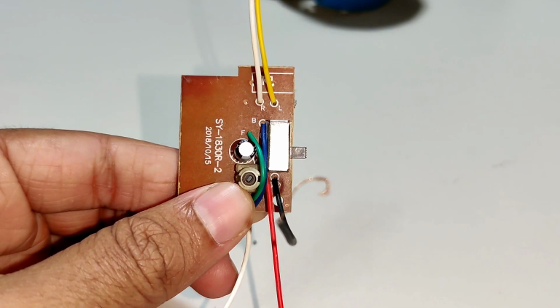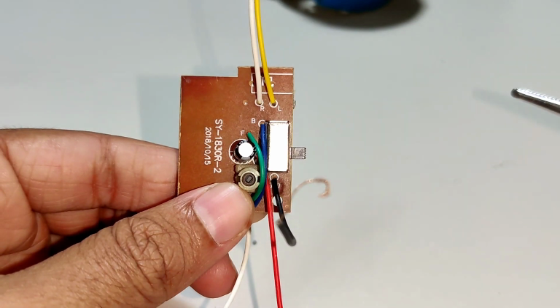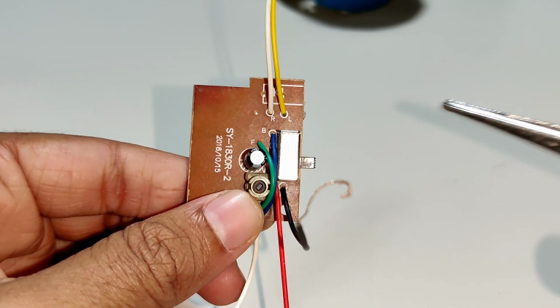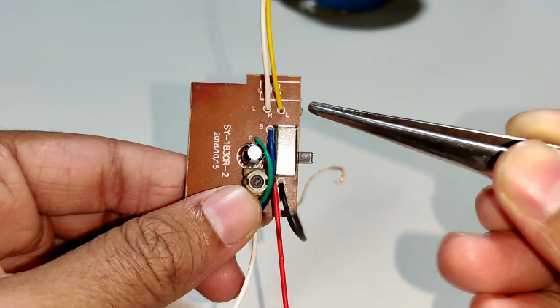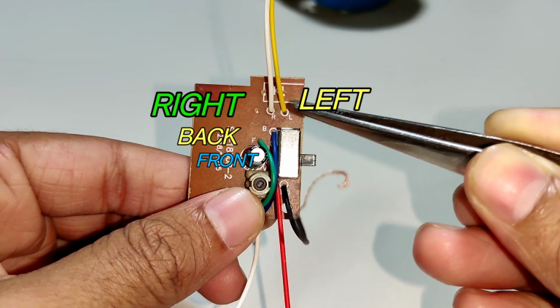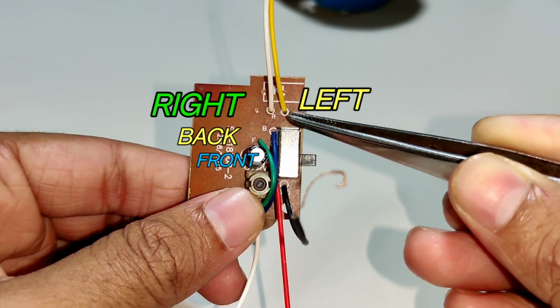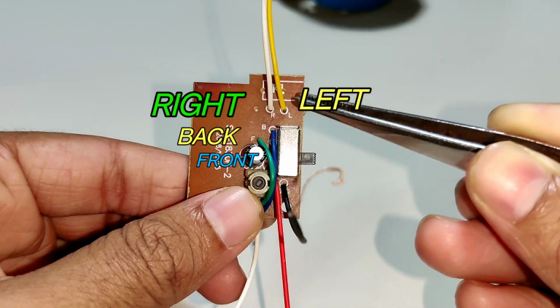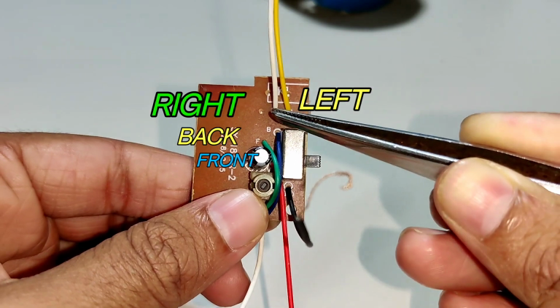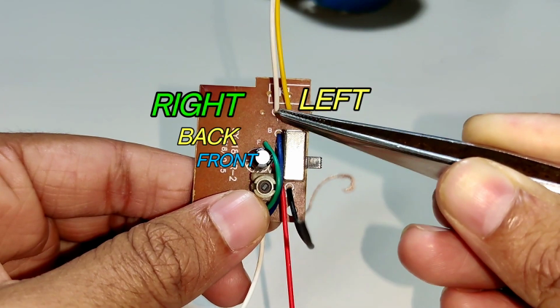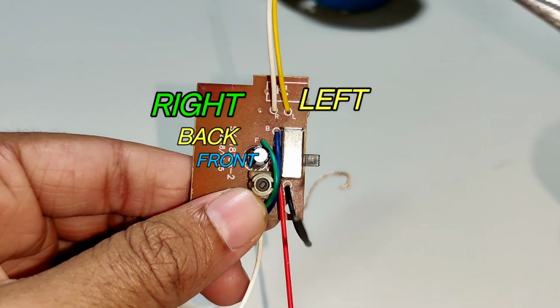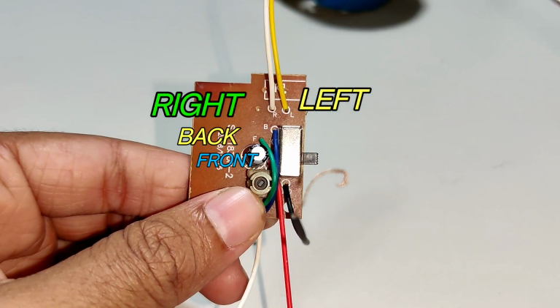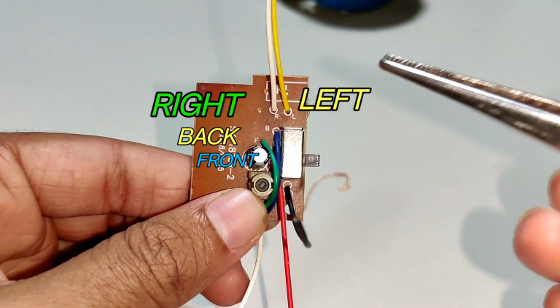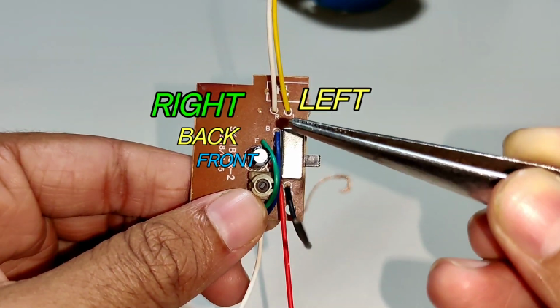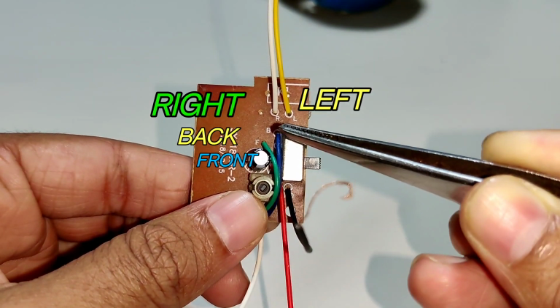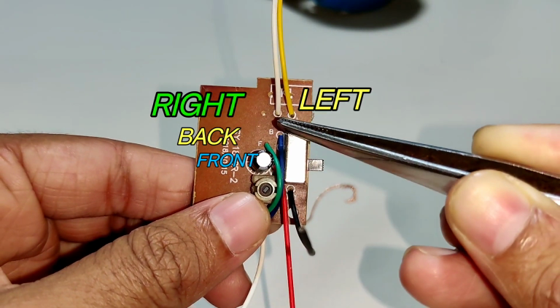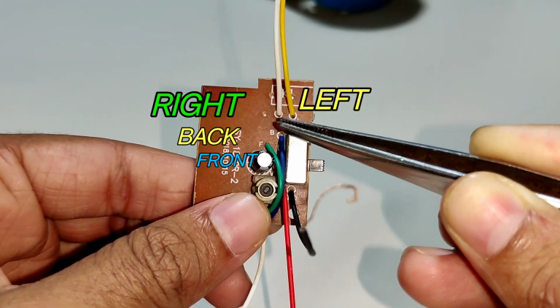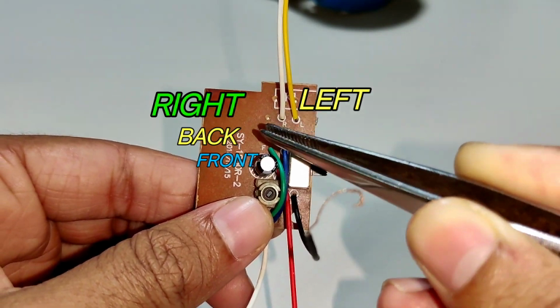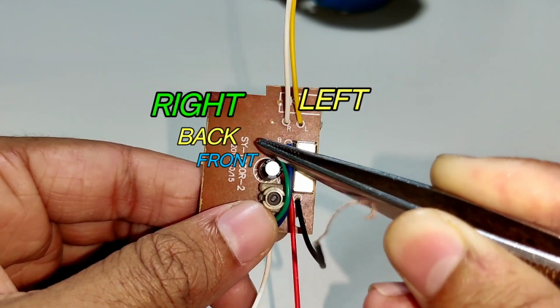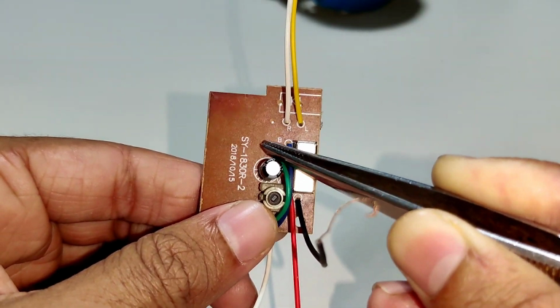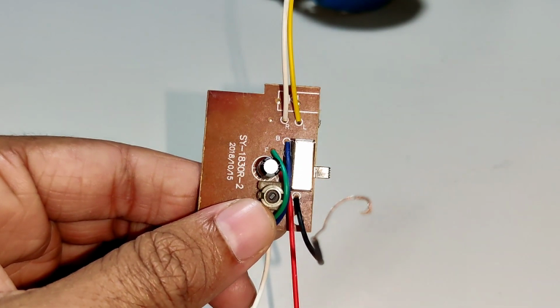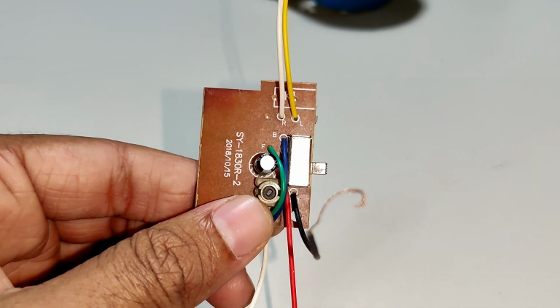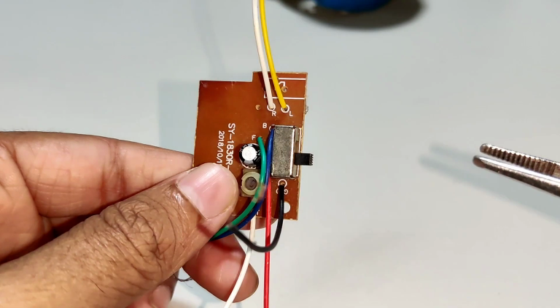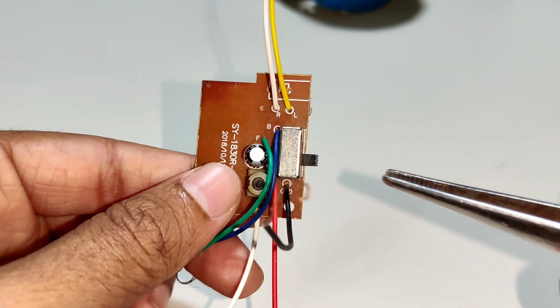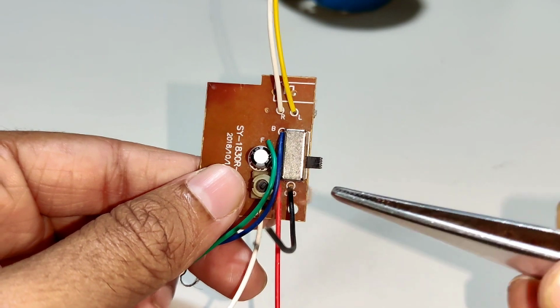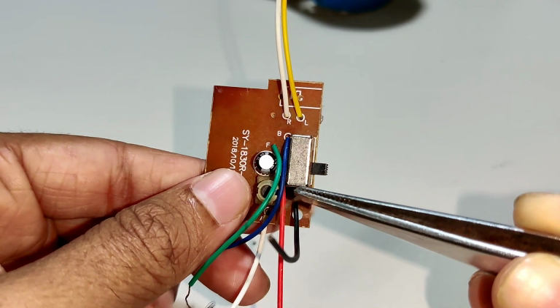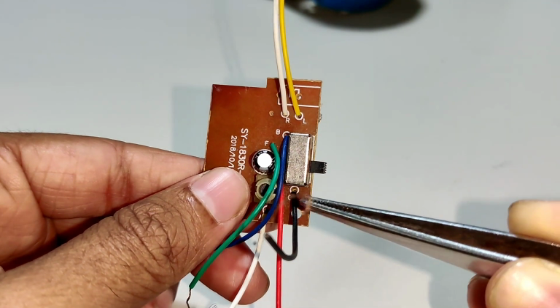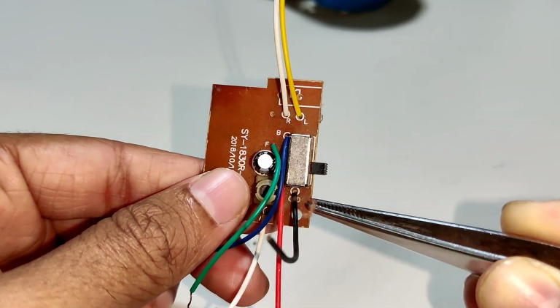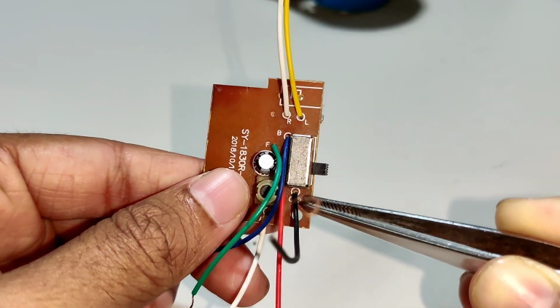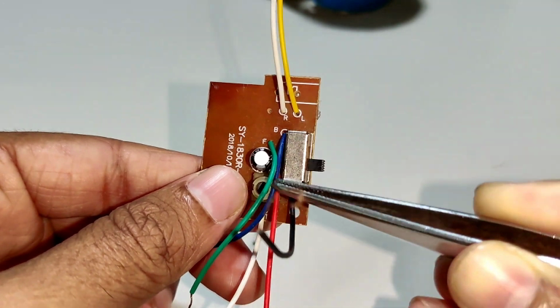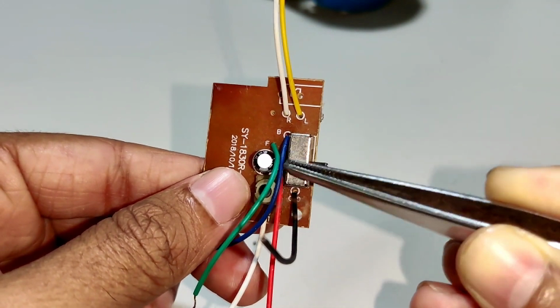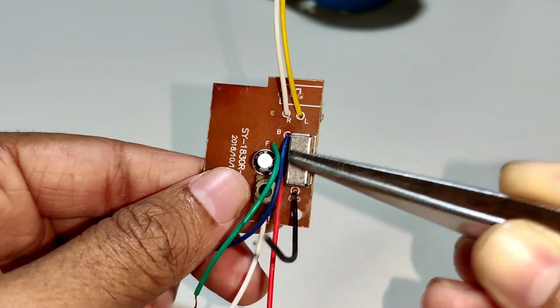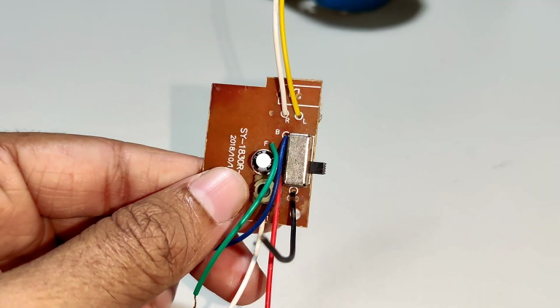This circuit has both left and right wires, and this controls back and front. This is the negative terminal and this is the positive terminal.